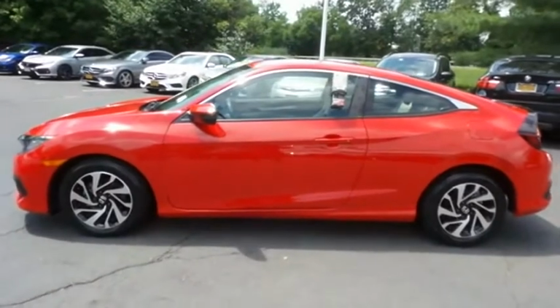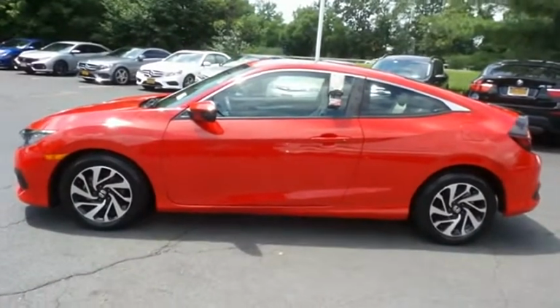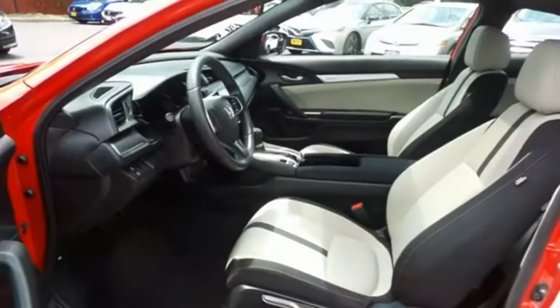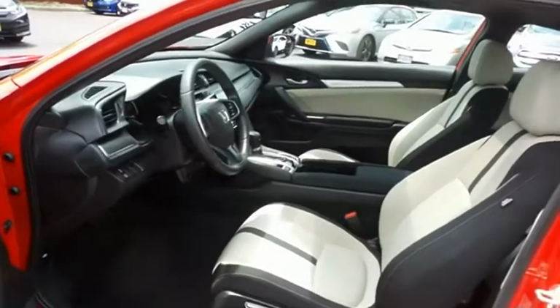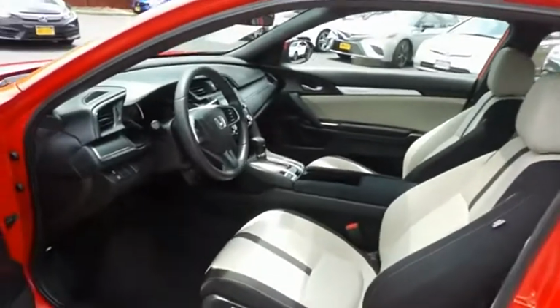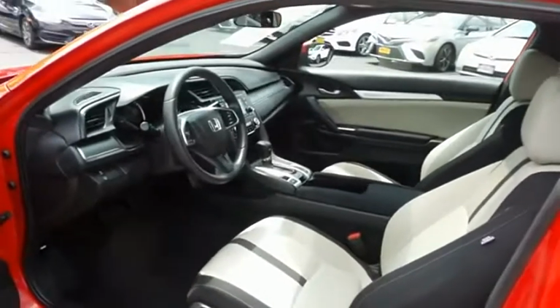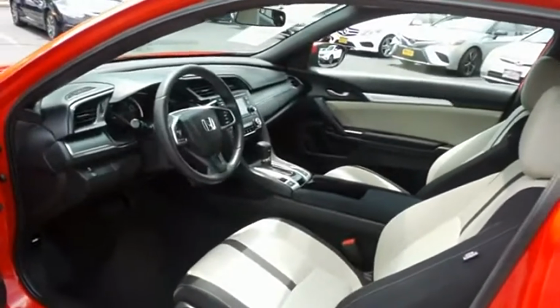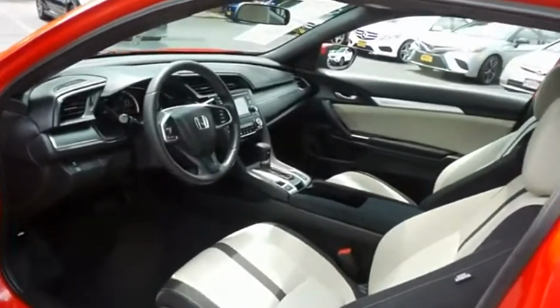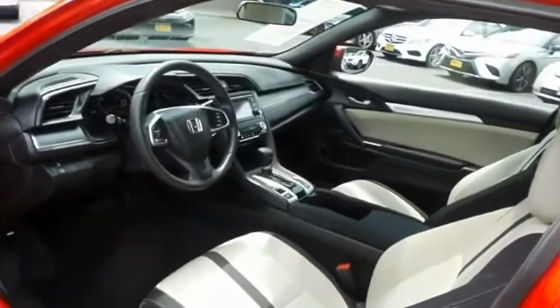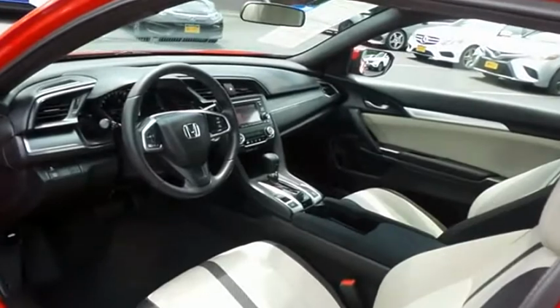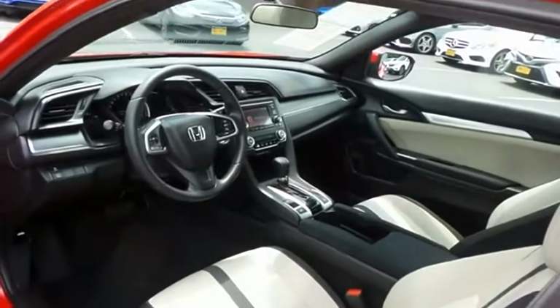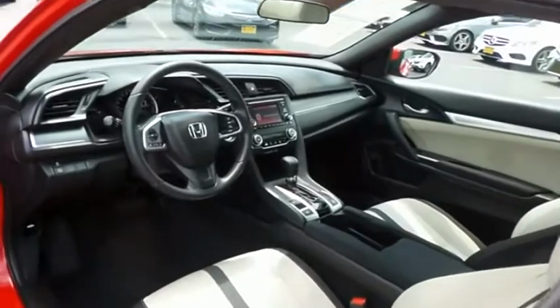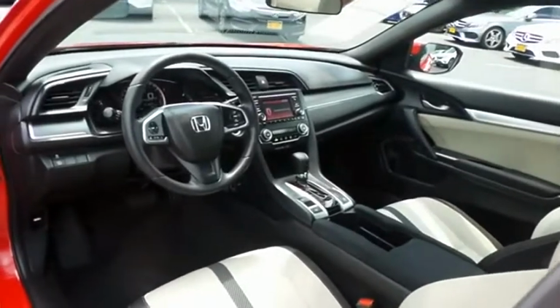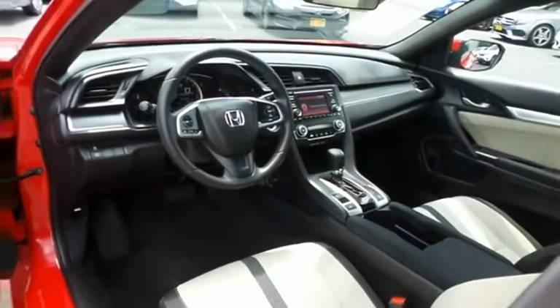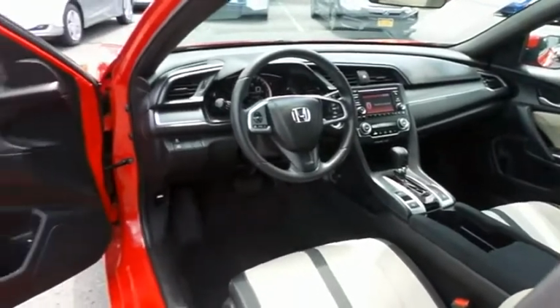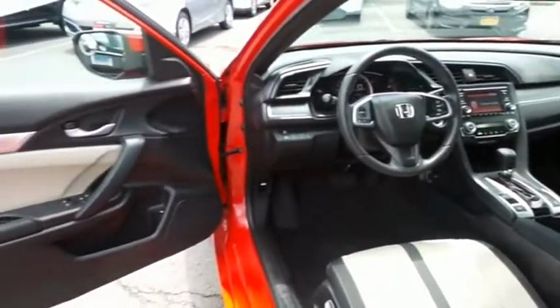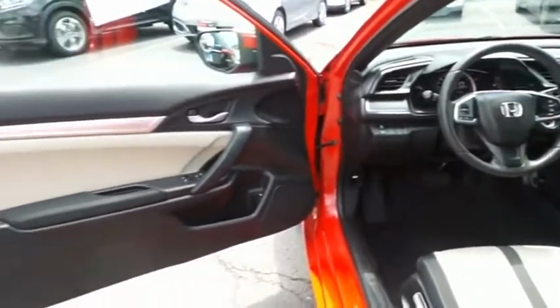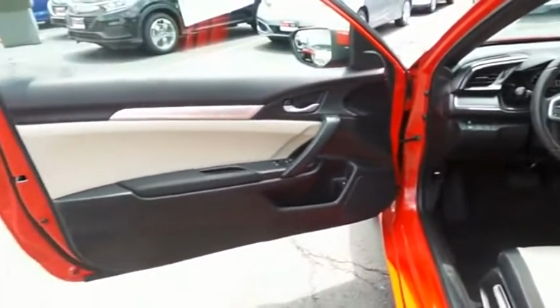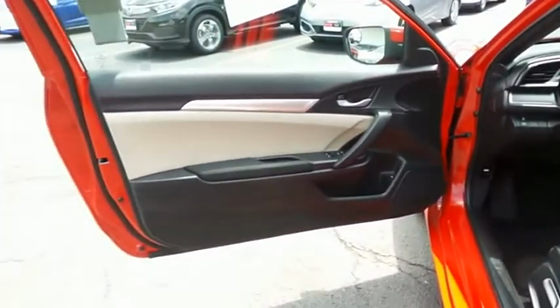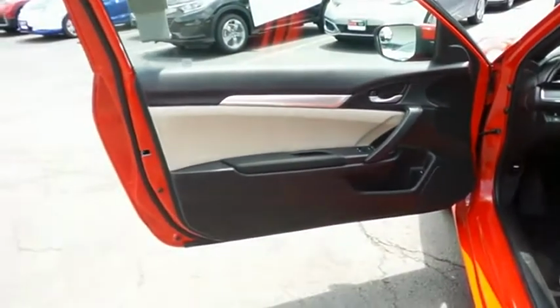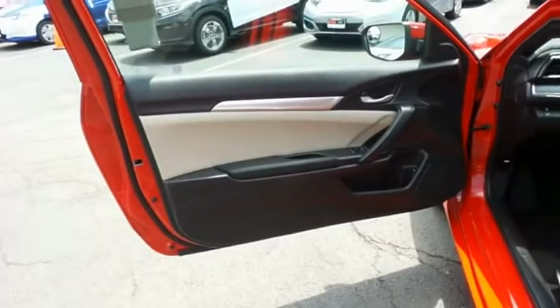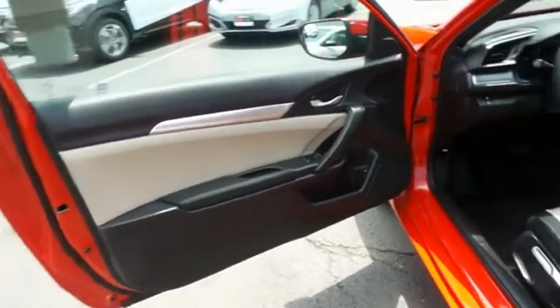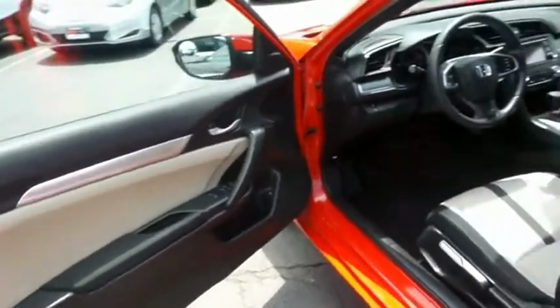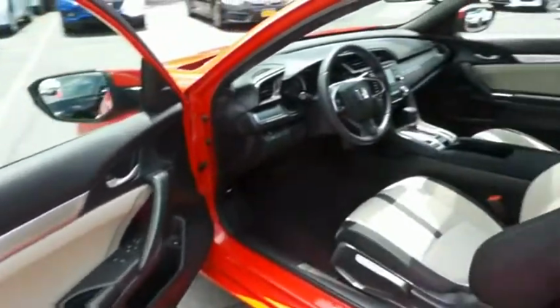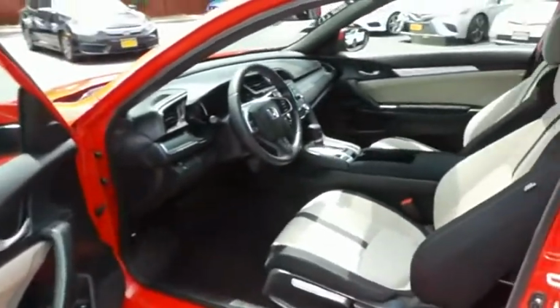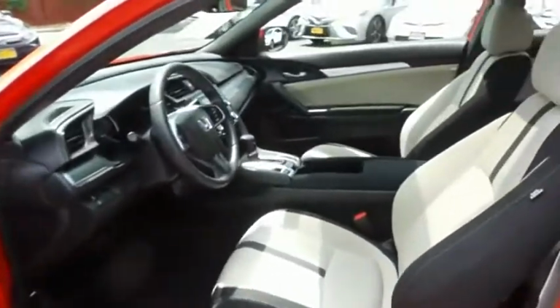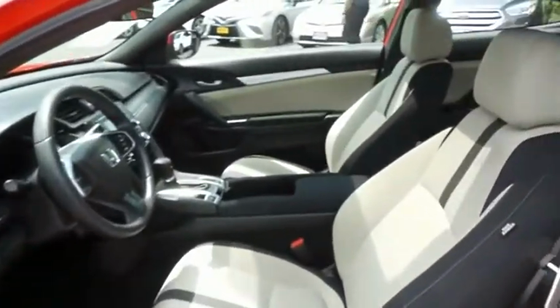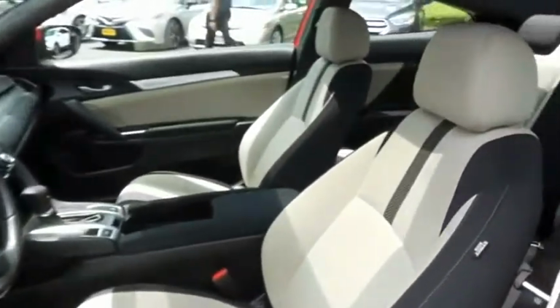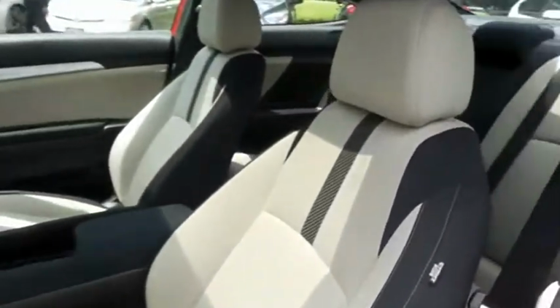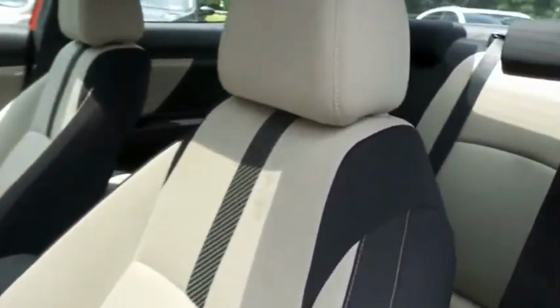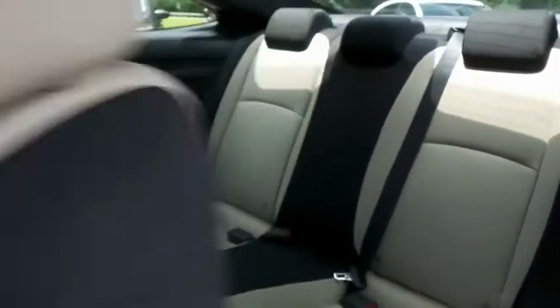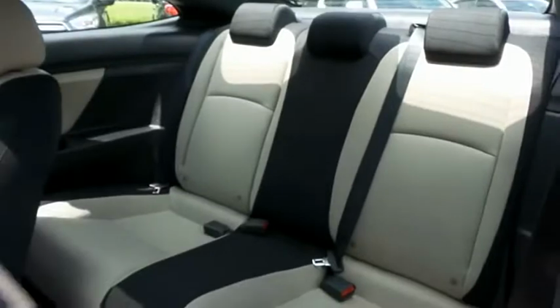It's backed by a seven-year, 100,000-mile powertrain warranty. The black and ivory cloth seats are in excellent condition, and with only 14,000 miles this Civic is like new. This coupe comfortably seats five with sport bucket seating.